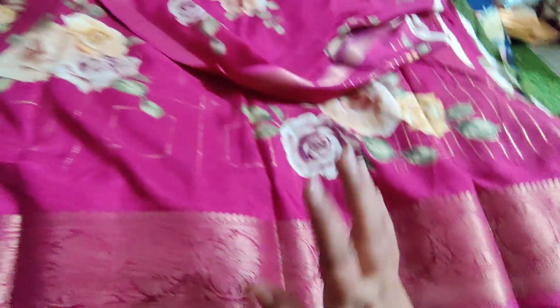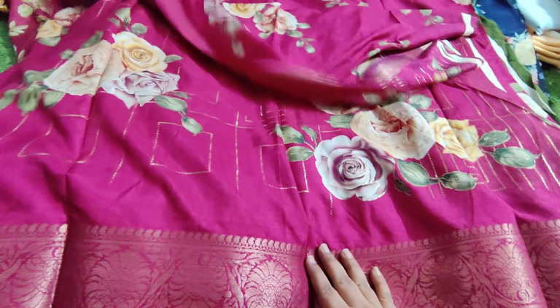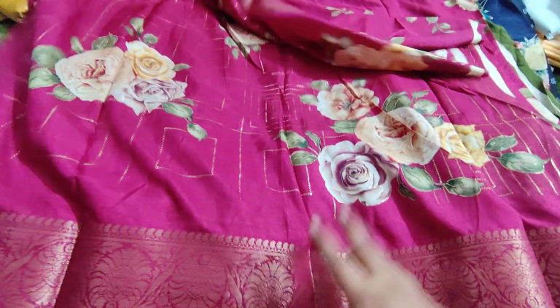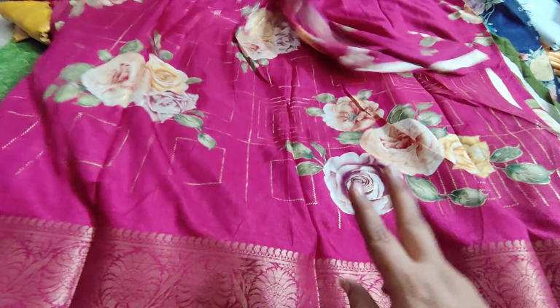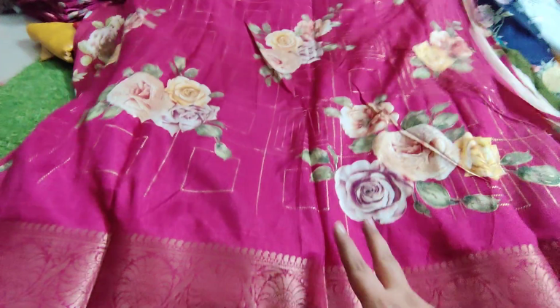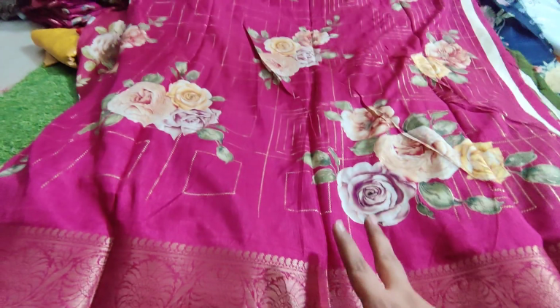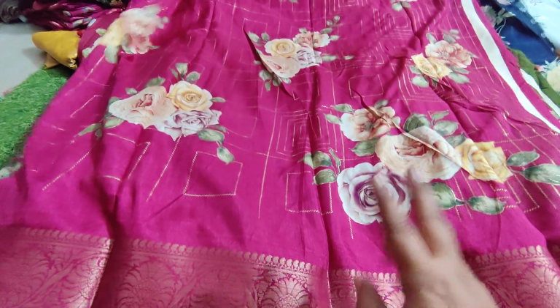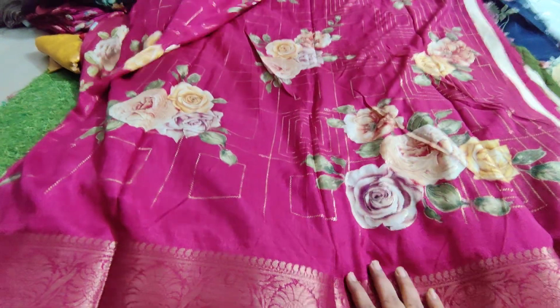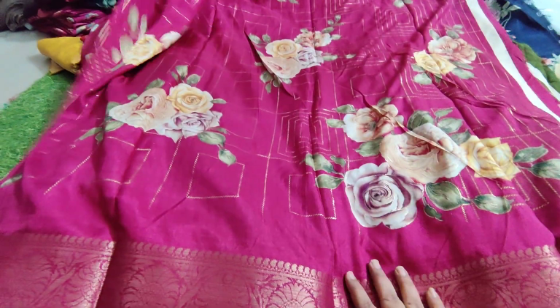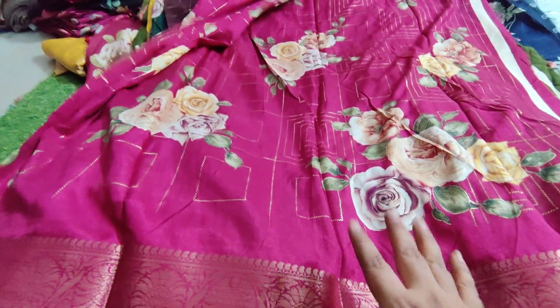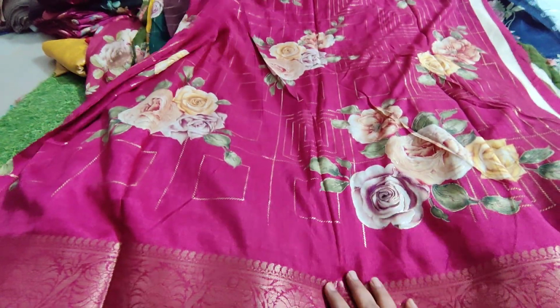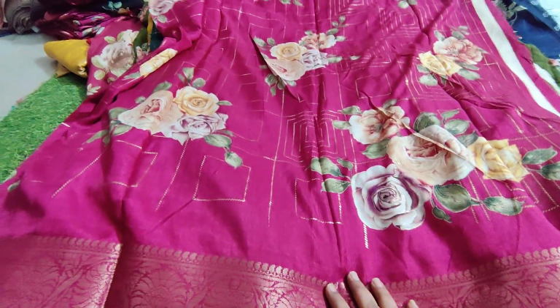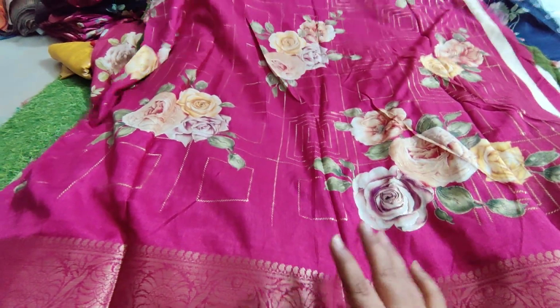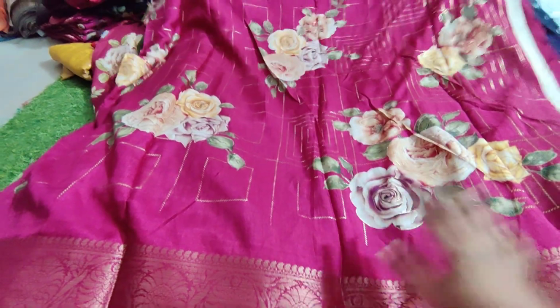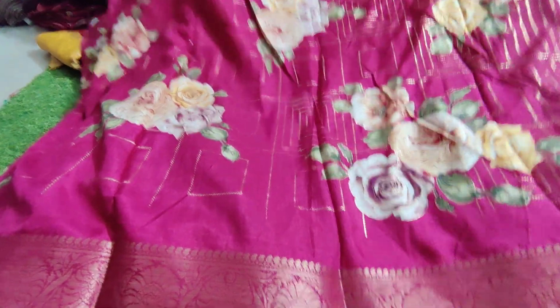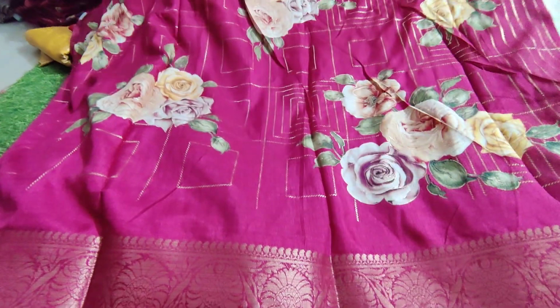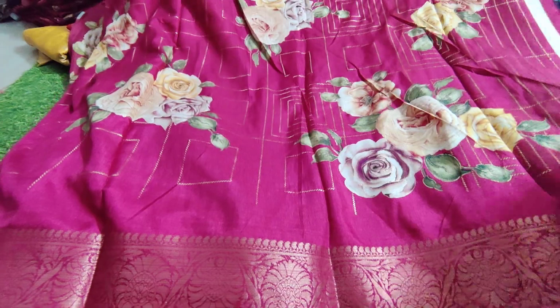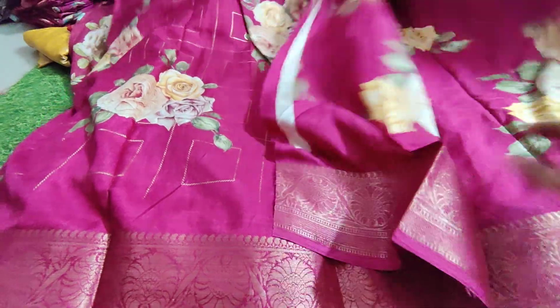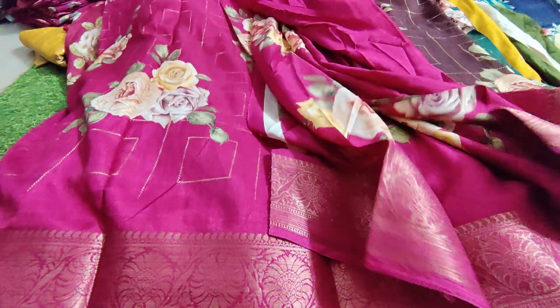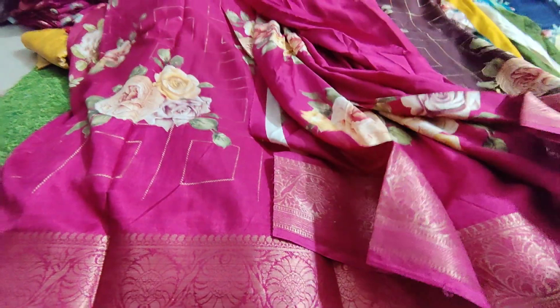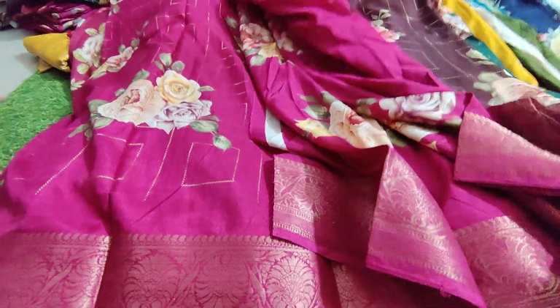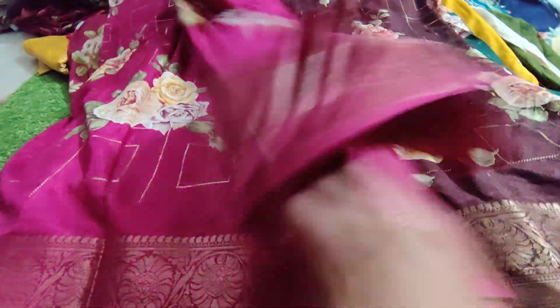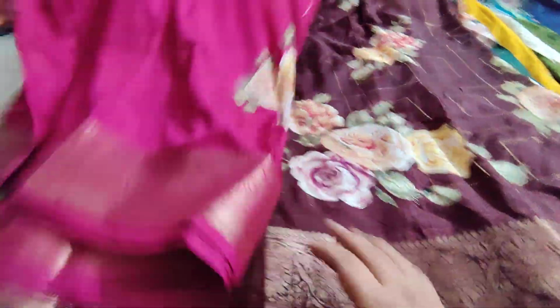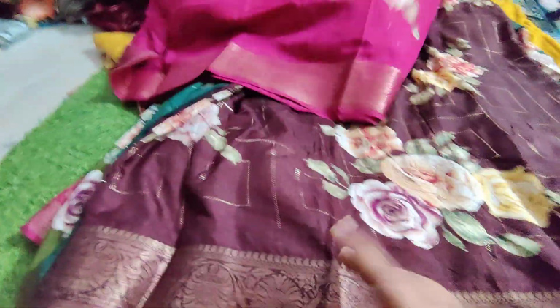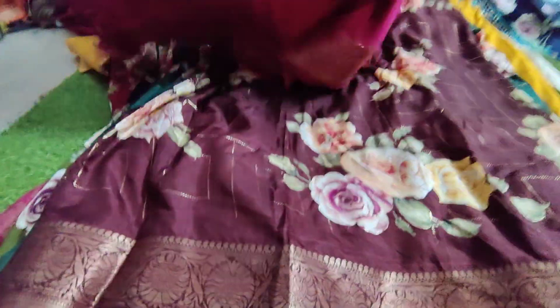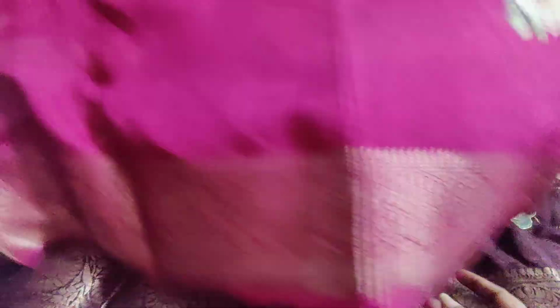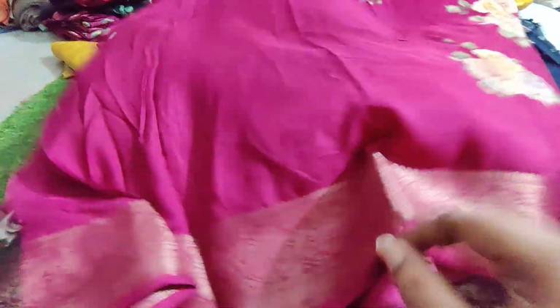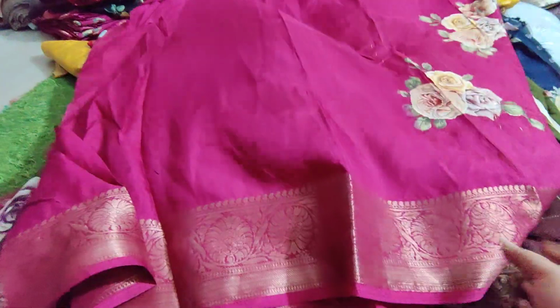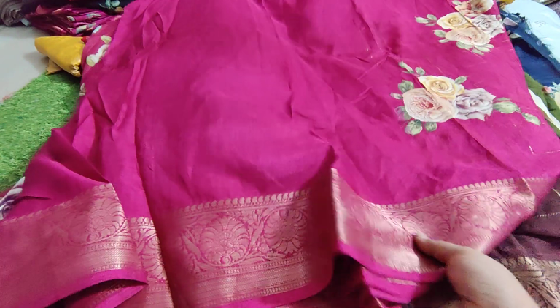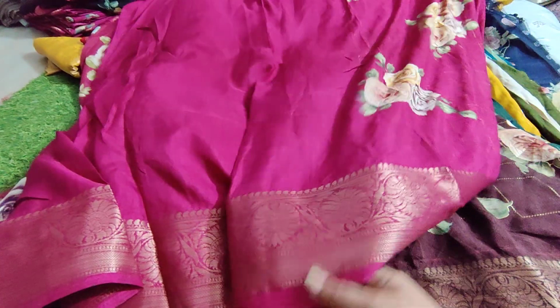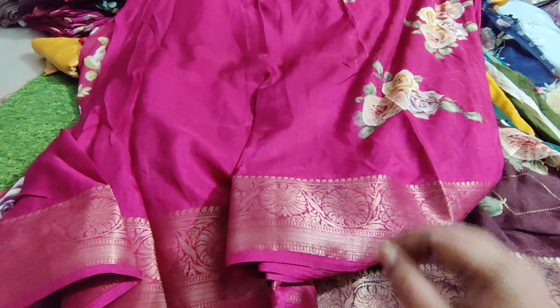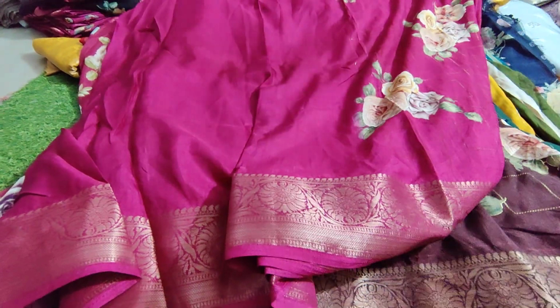This one has two prices — 599 and 659. Every piece comes with a maximum blouse. If you have a plain blouse, you can put it with a plain blouse. This one is only for the price of 599.